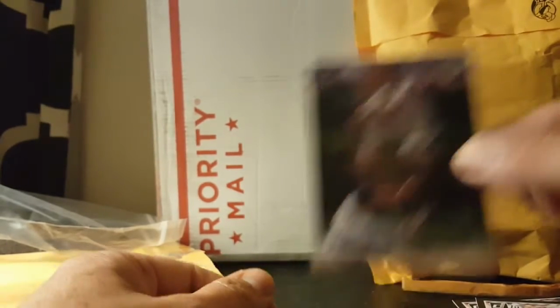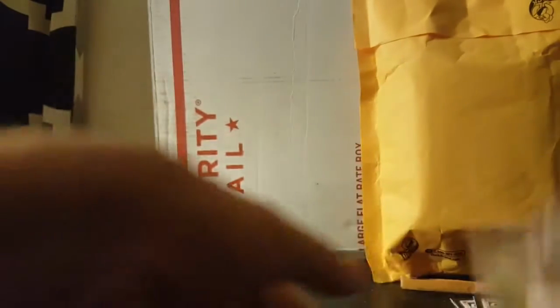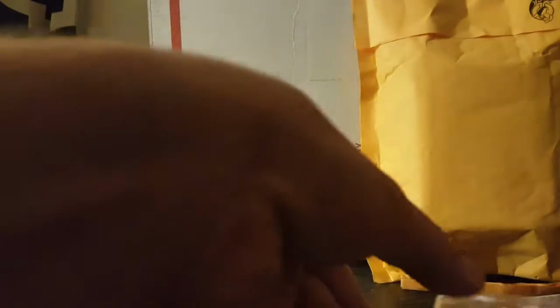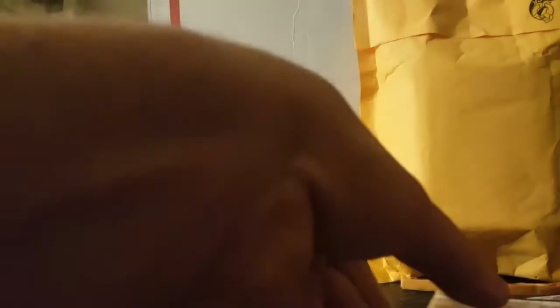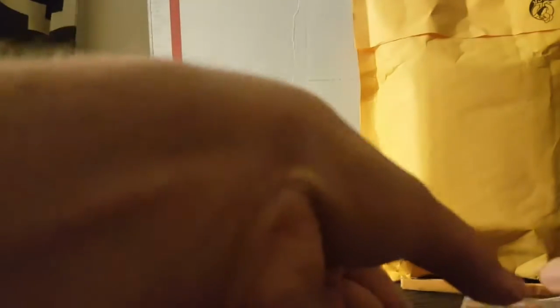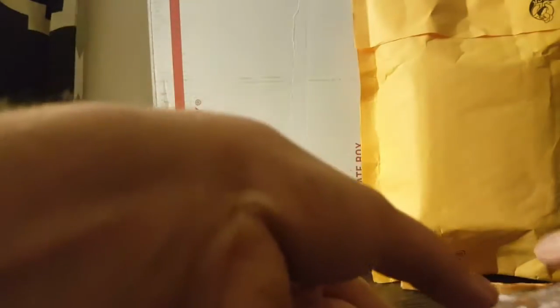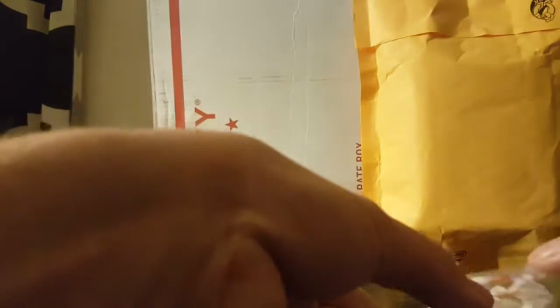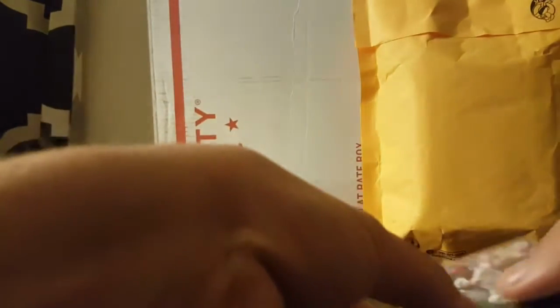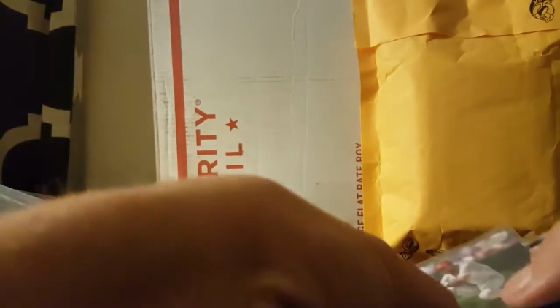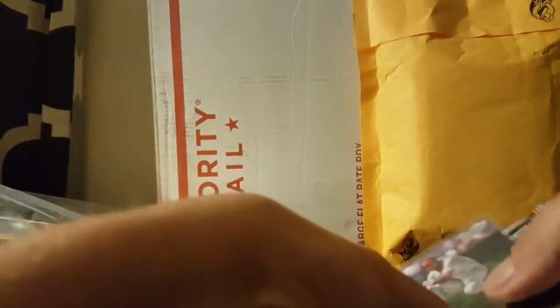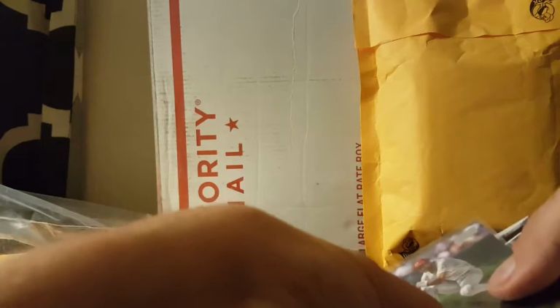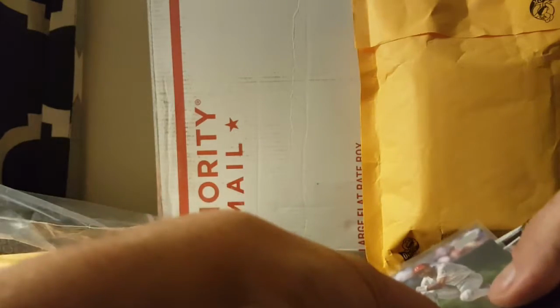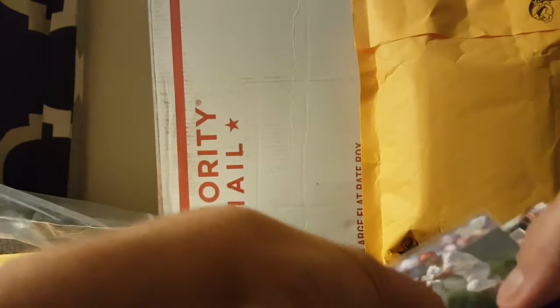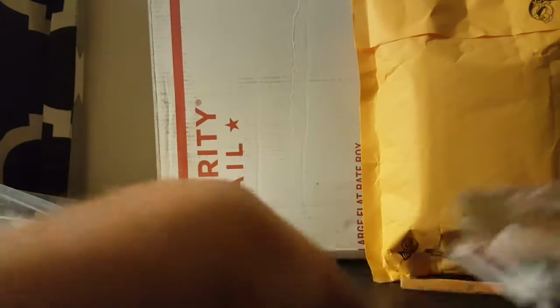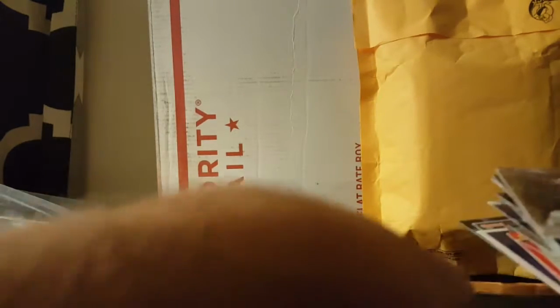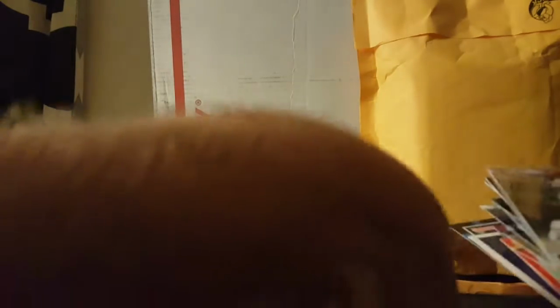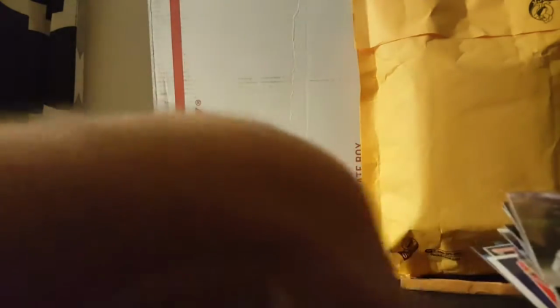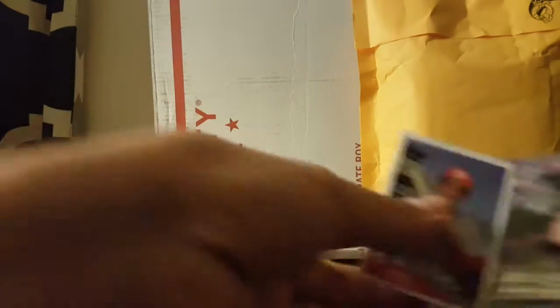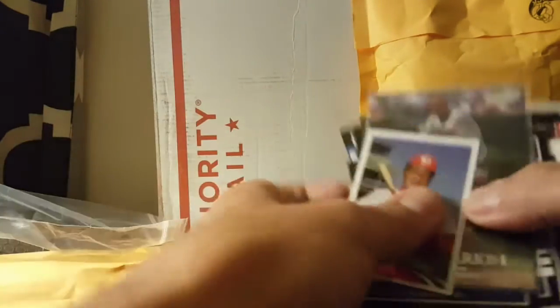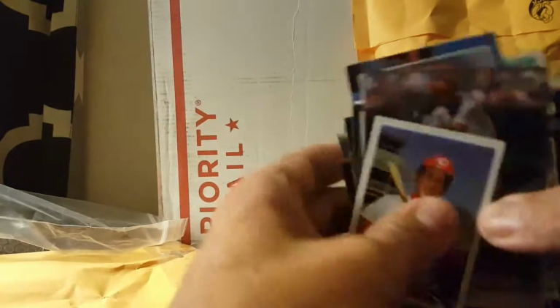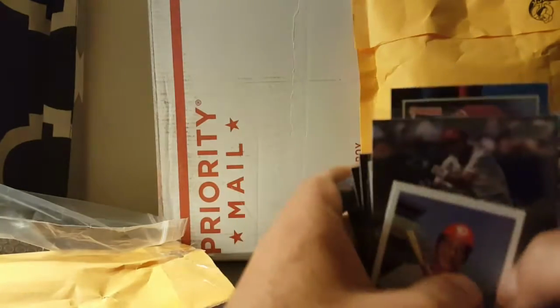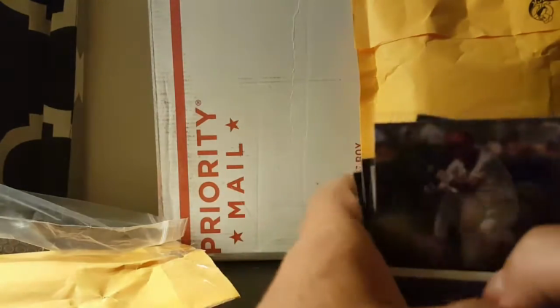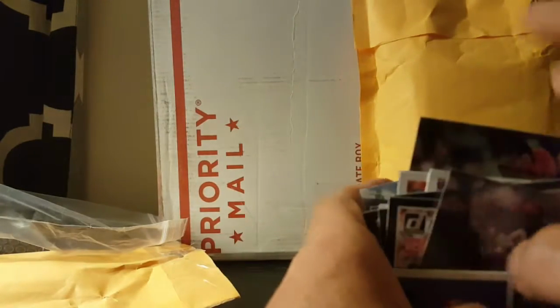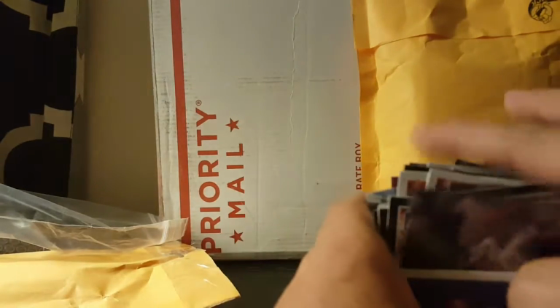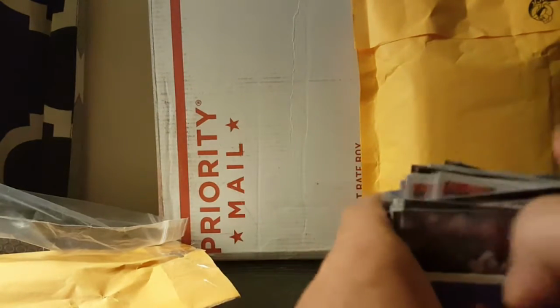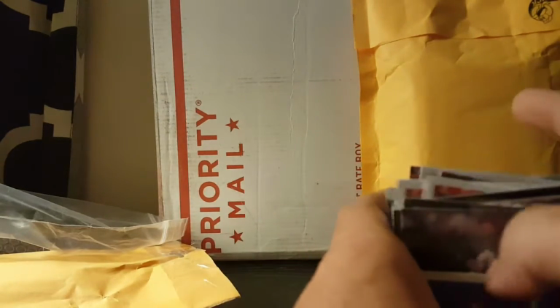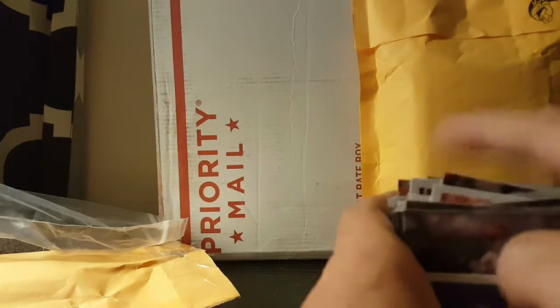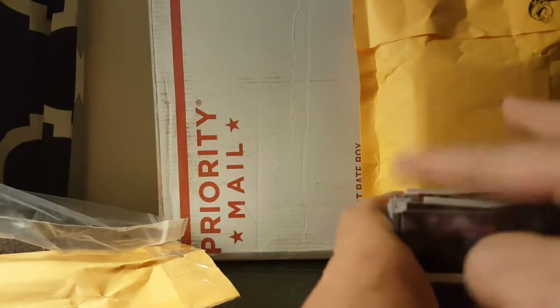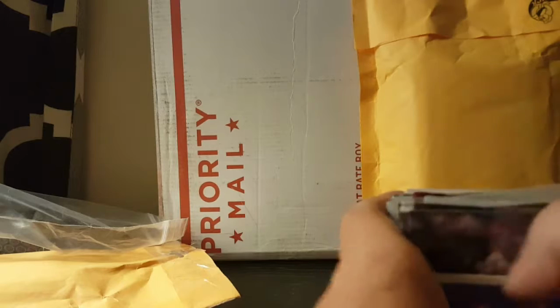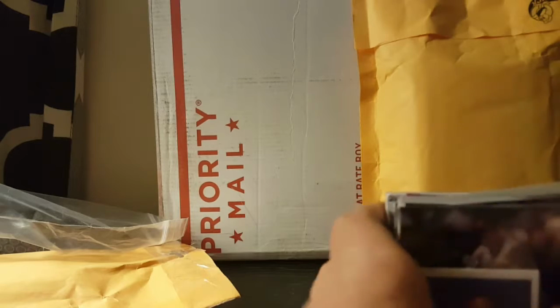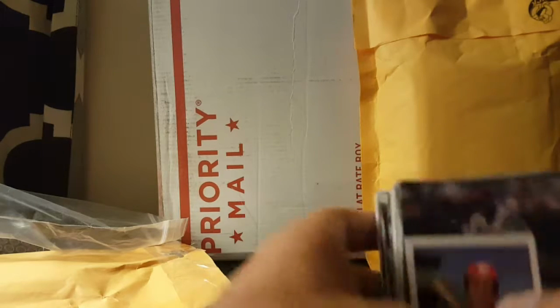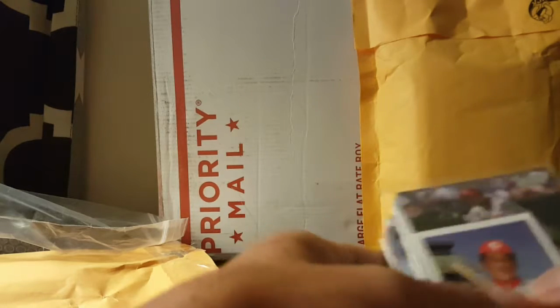I will definitely try to get you something back in the mail in the next day or two. Very excellent package, thank you sir — those are very nice cards.